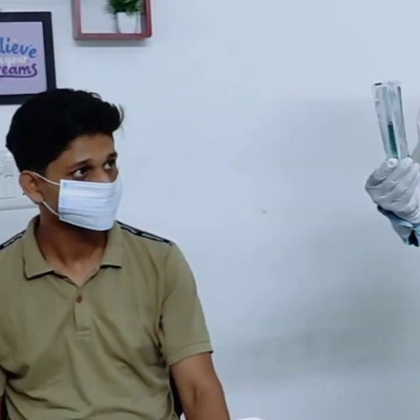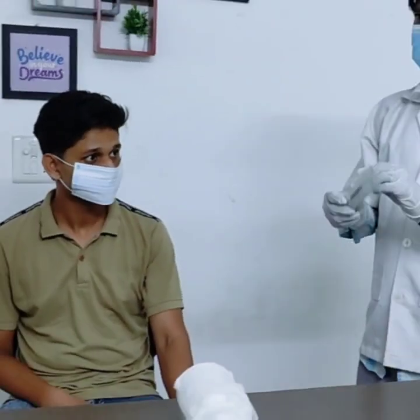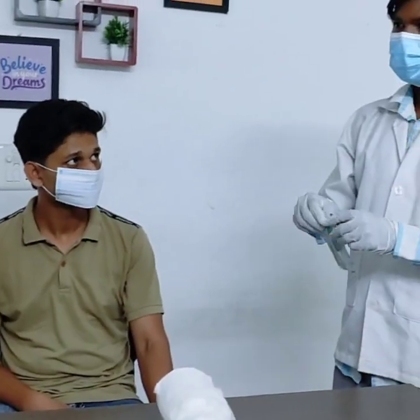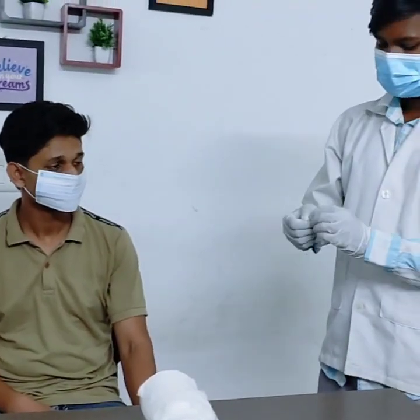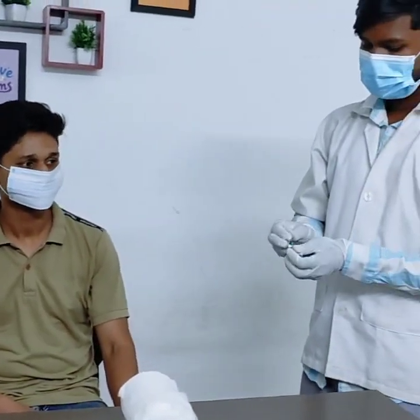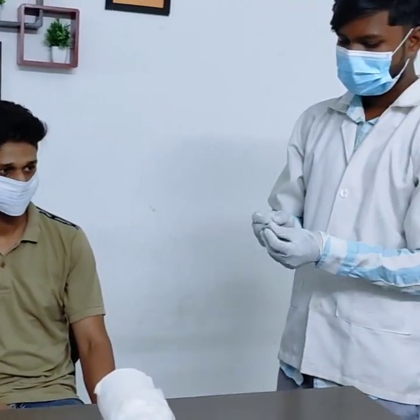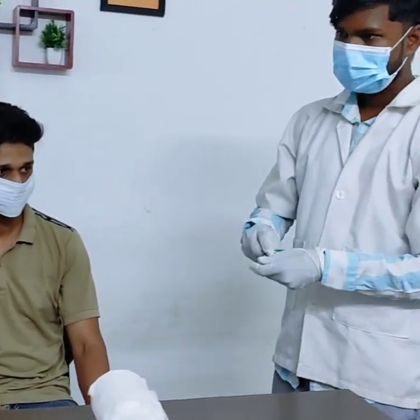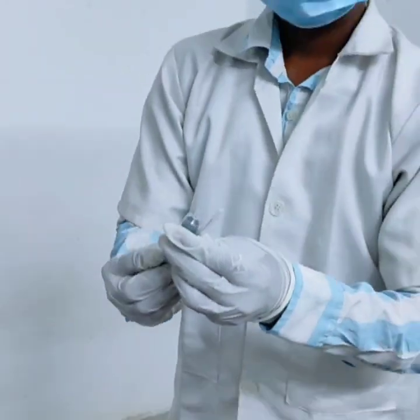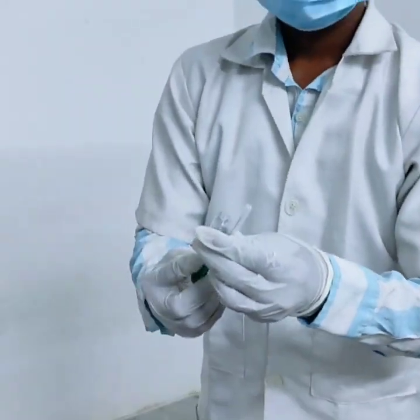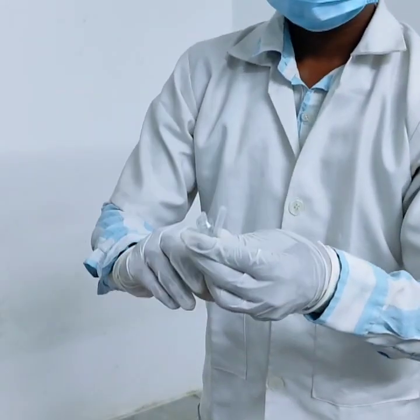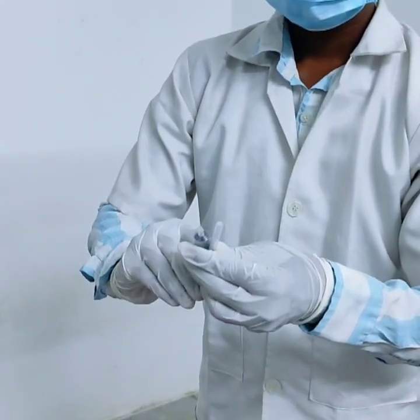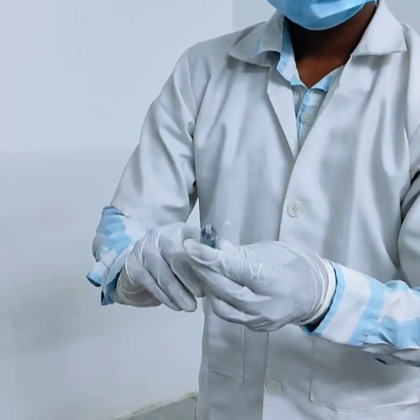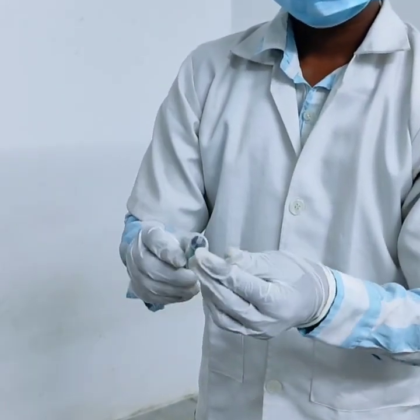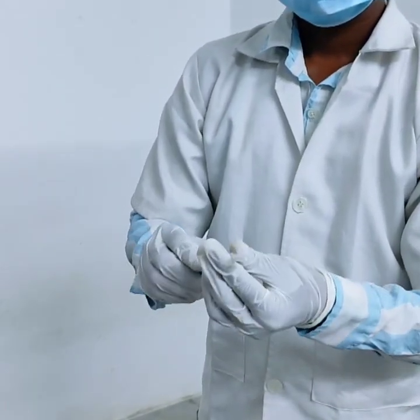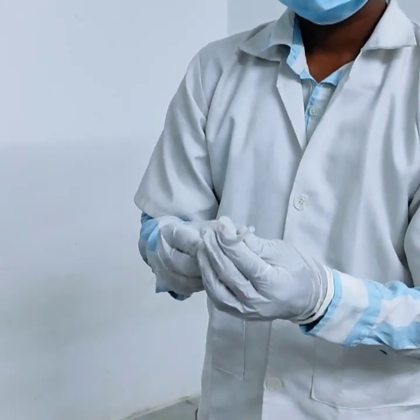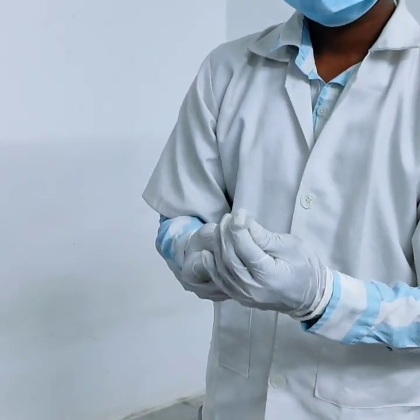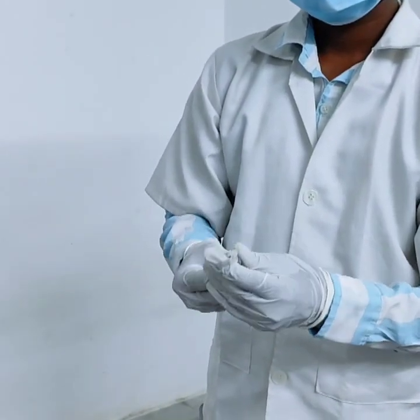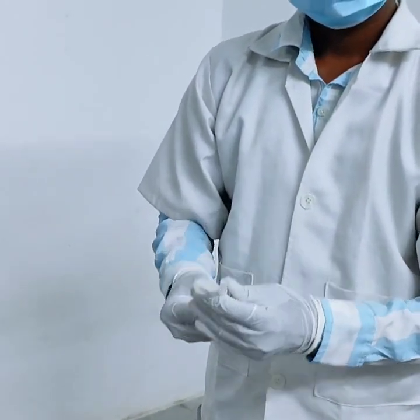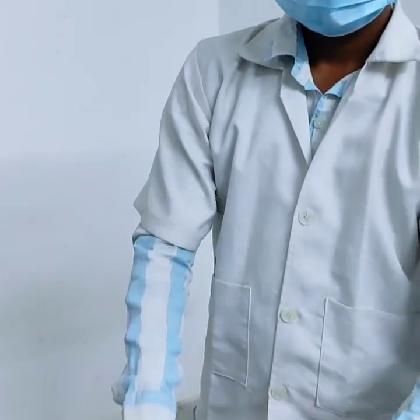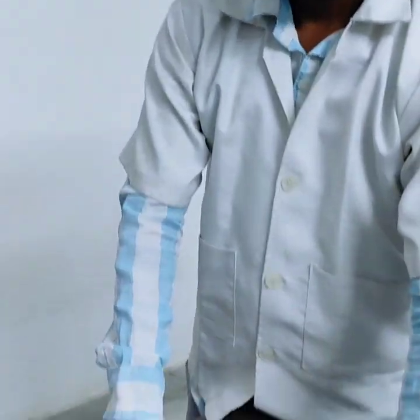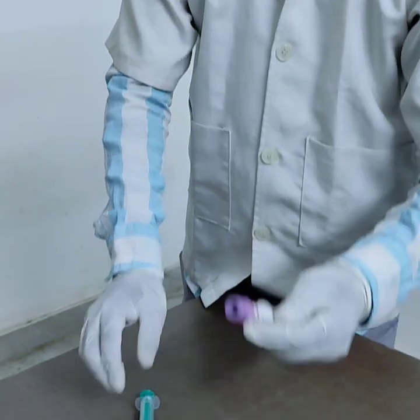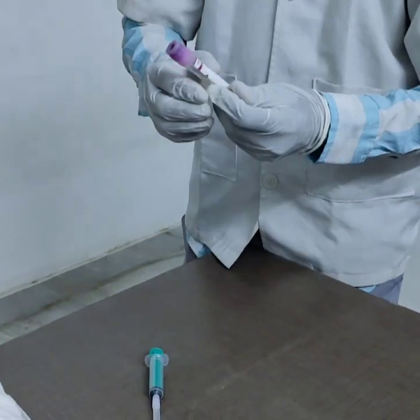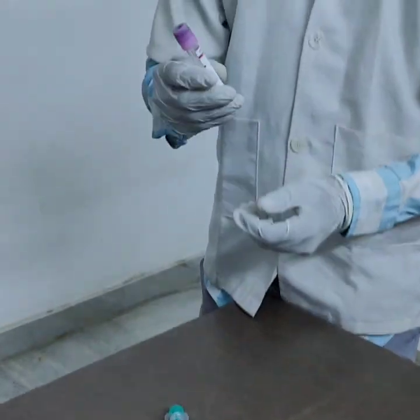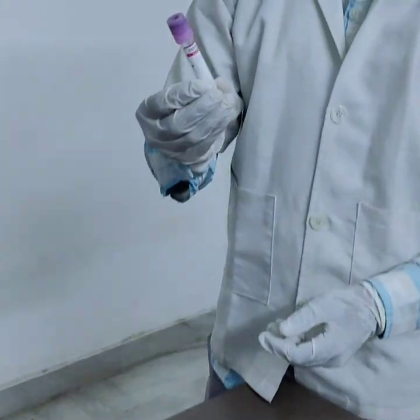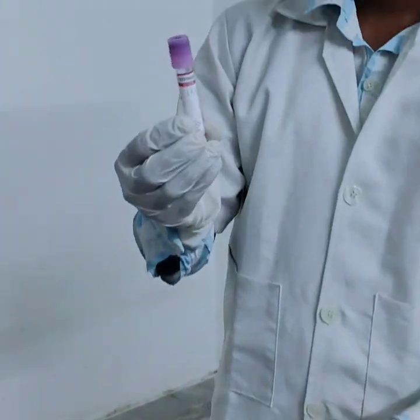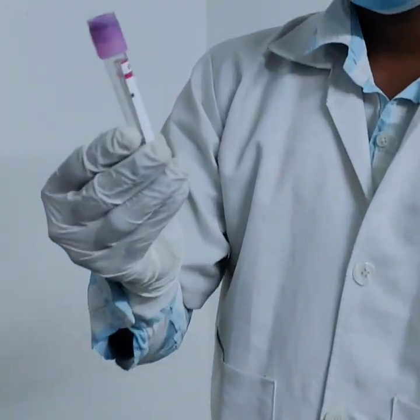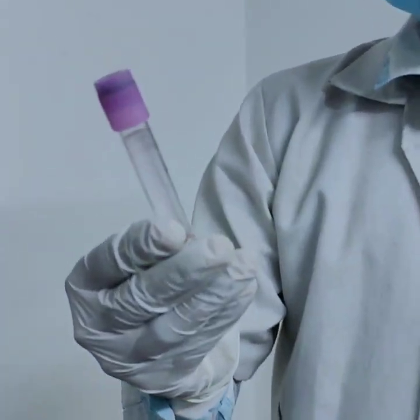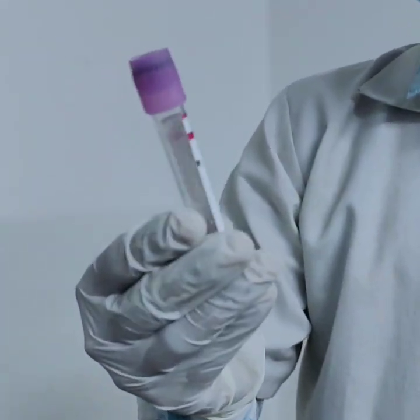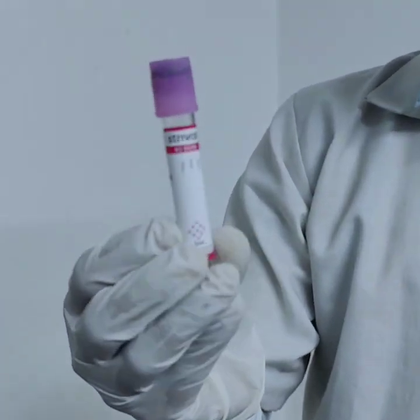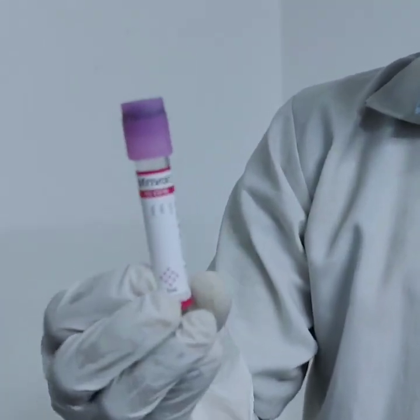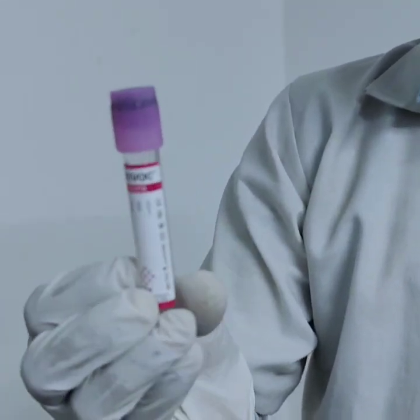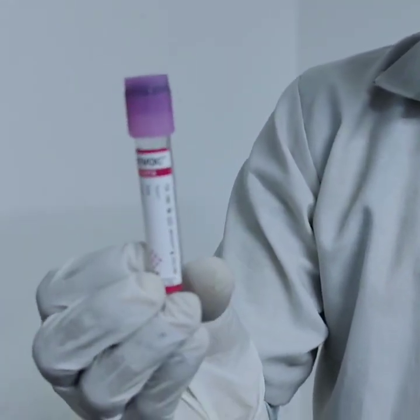Hello everyone, welcome to our channel, My Pratshama. Today we will learn step by step how to take a blood sample for a patient safely and correctly.